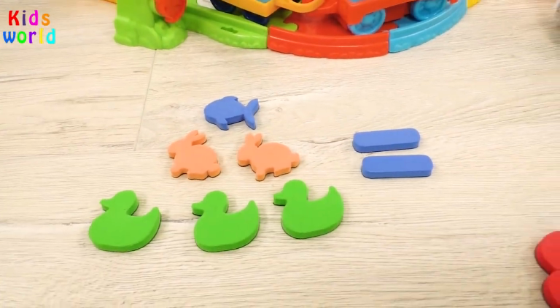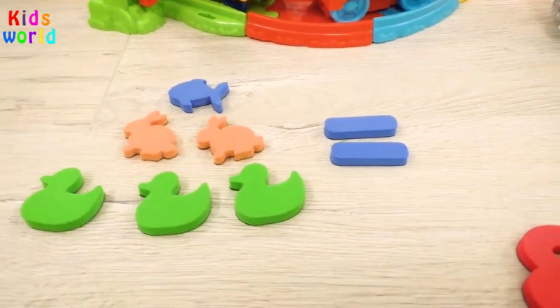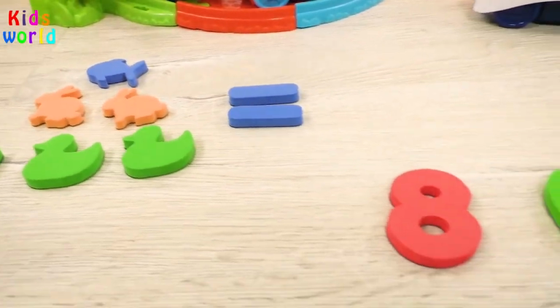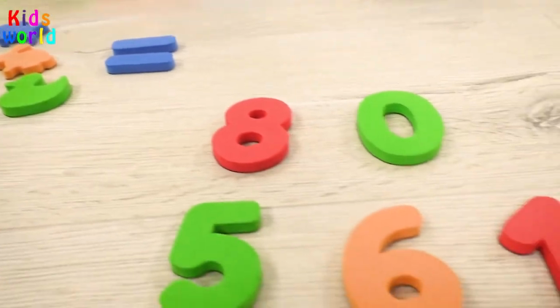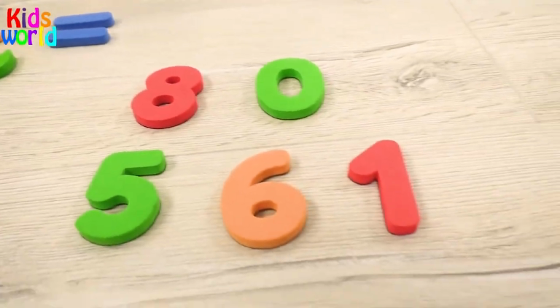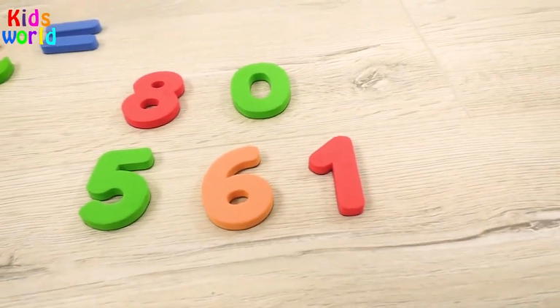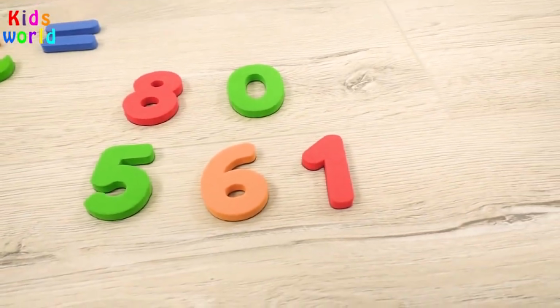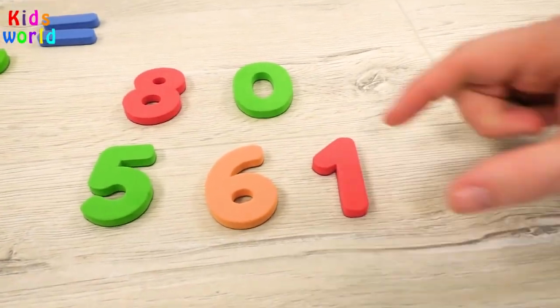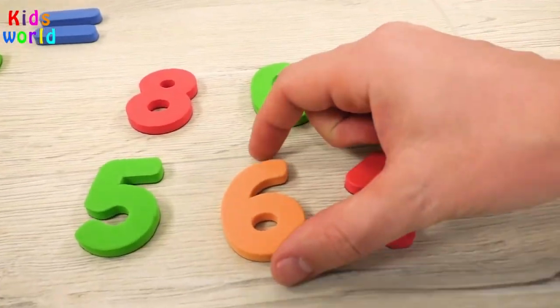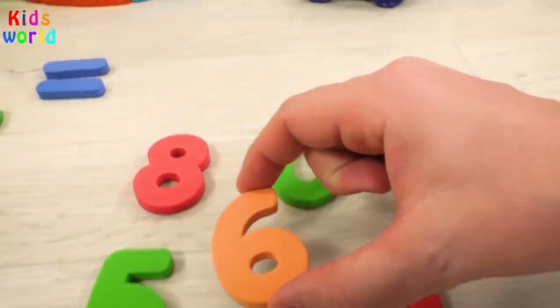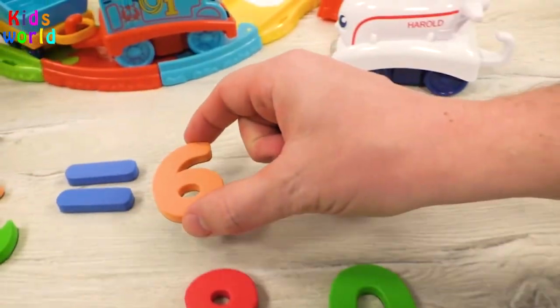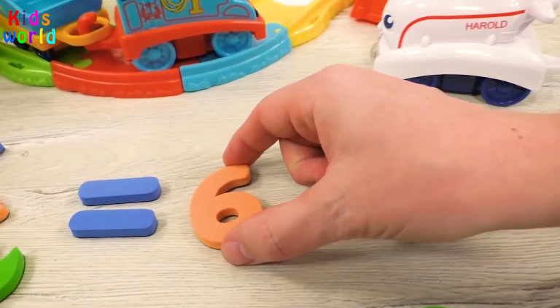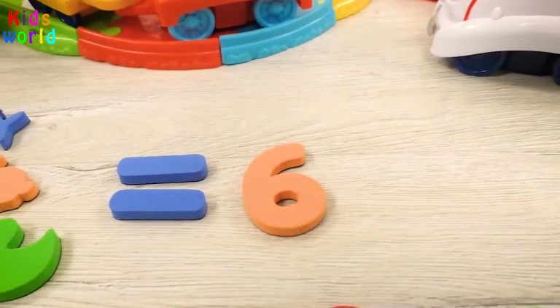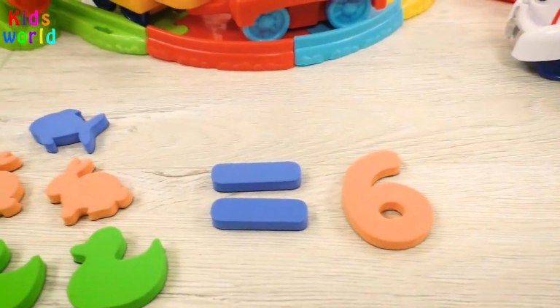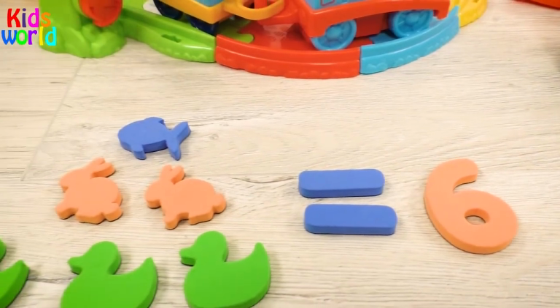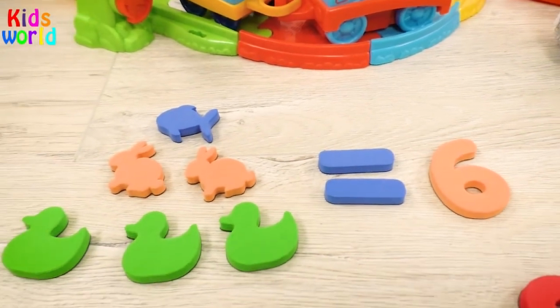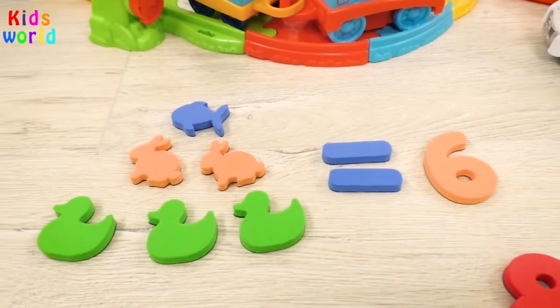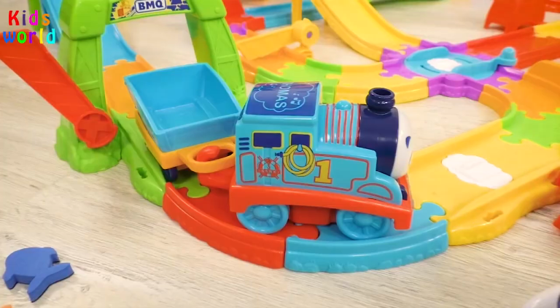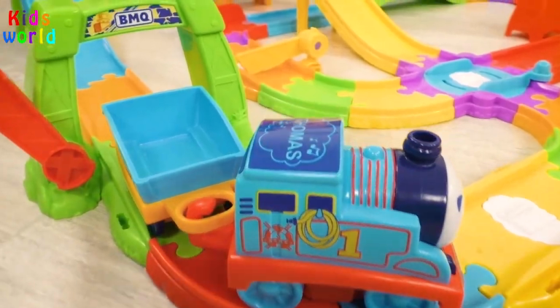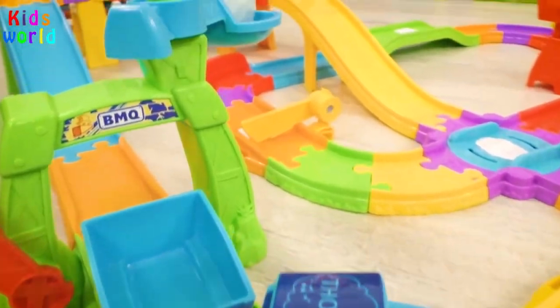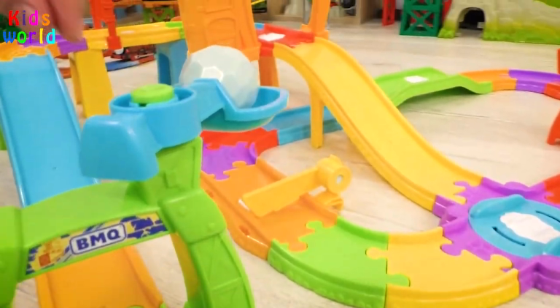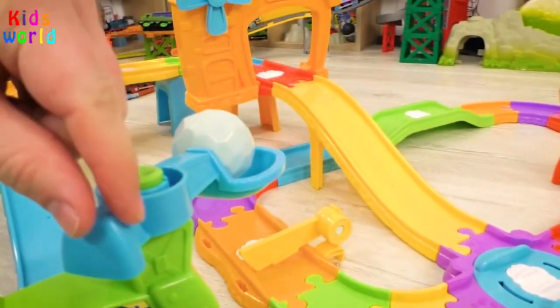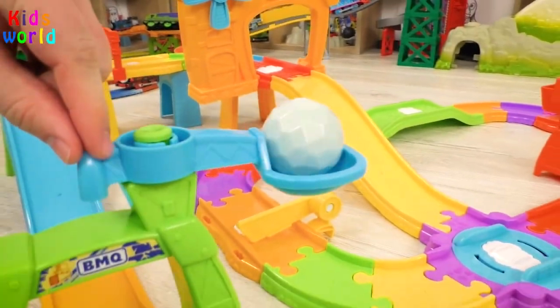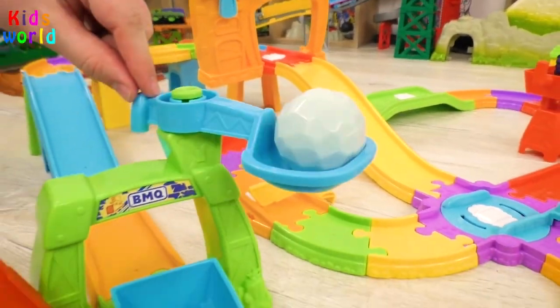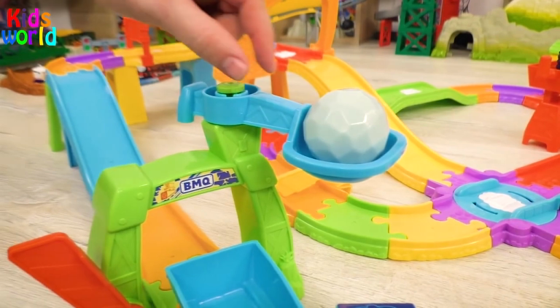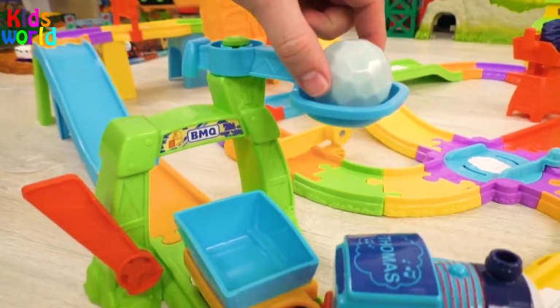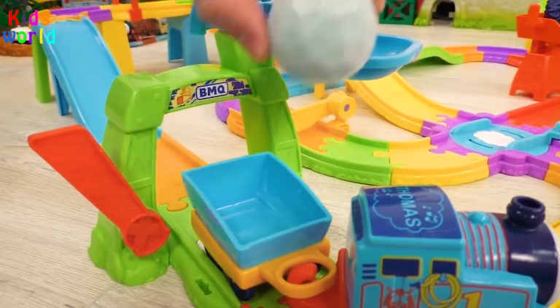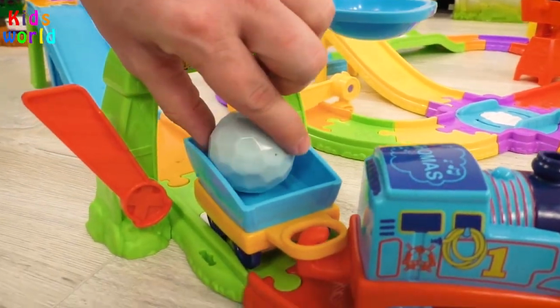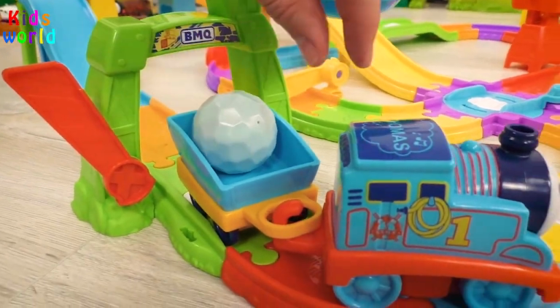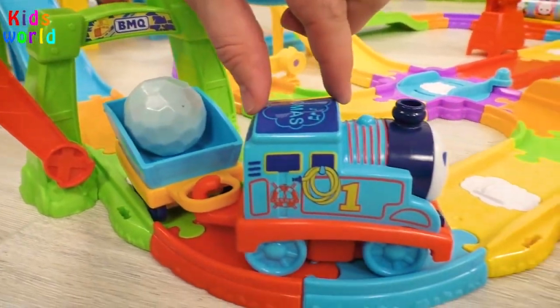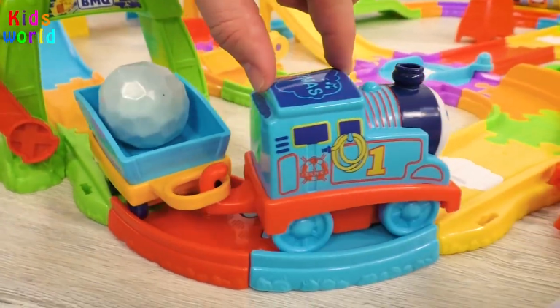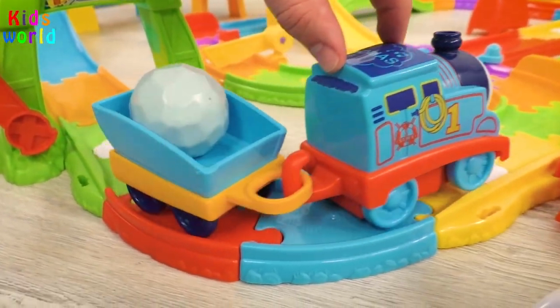We need to find number six. Here it is! Here we have six animals! It has worked!